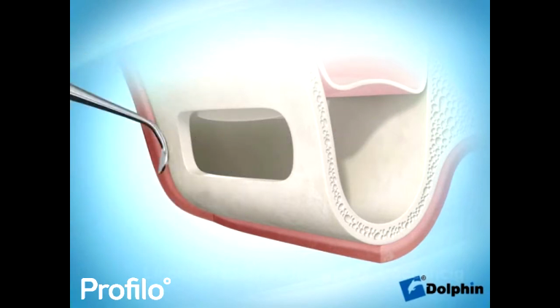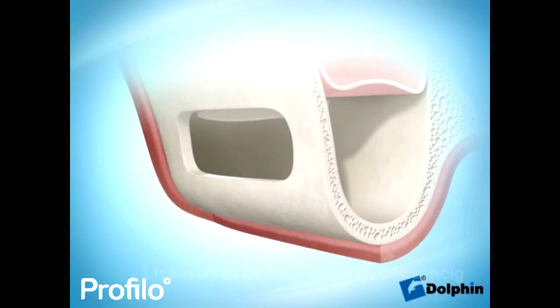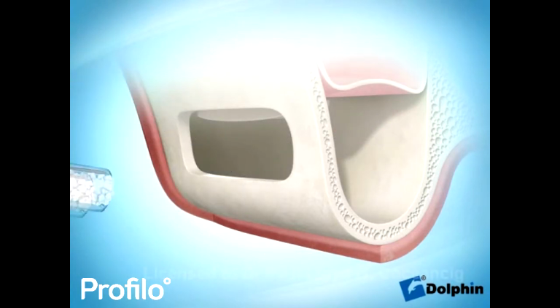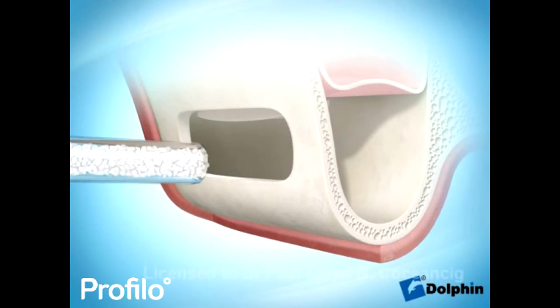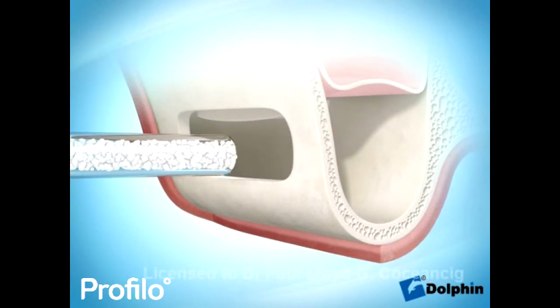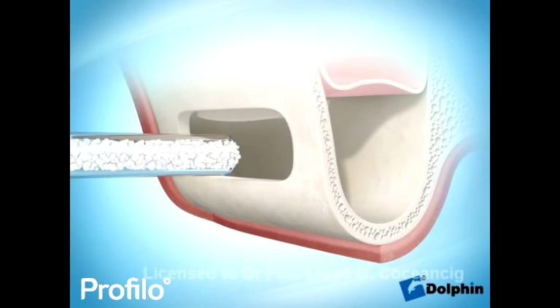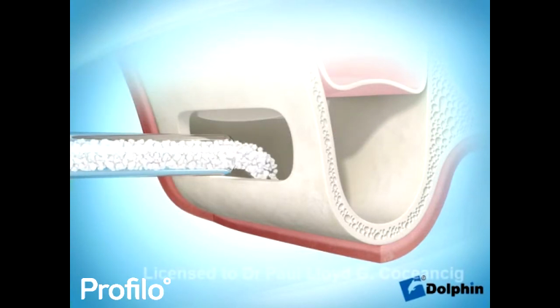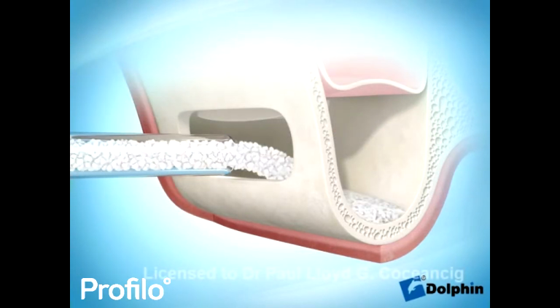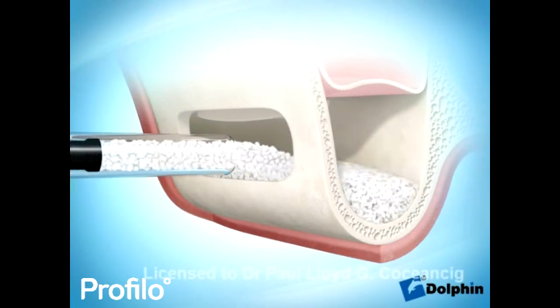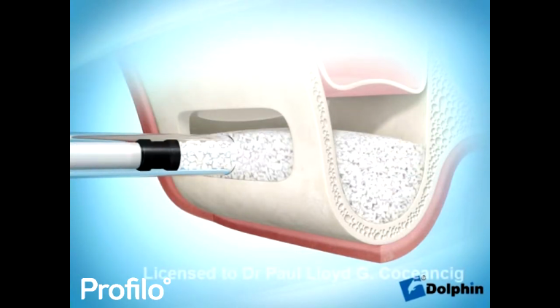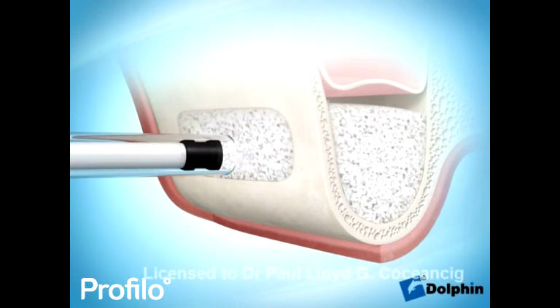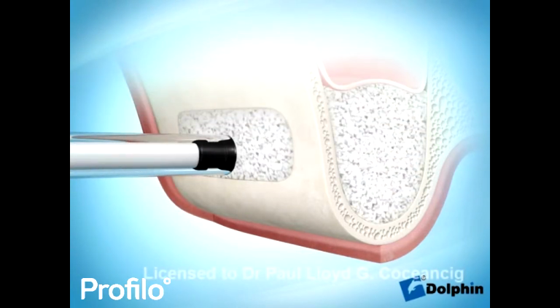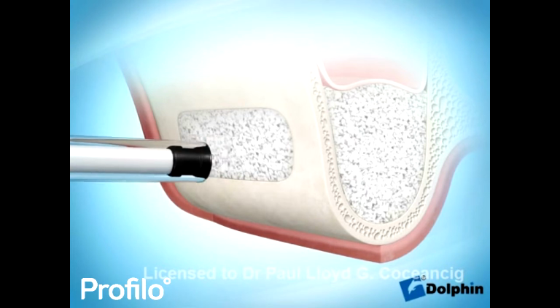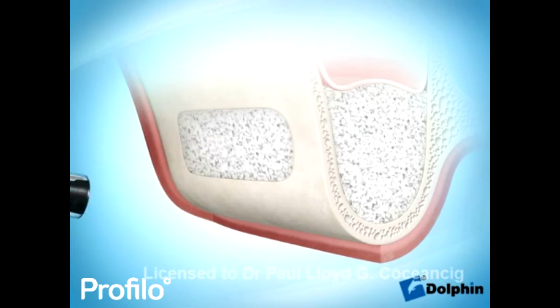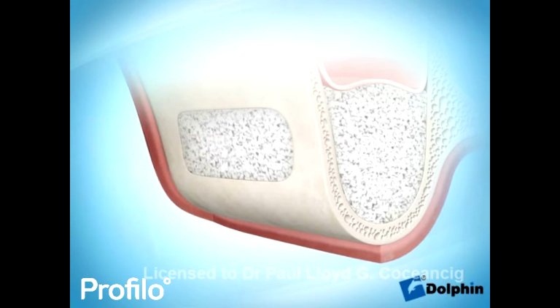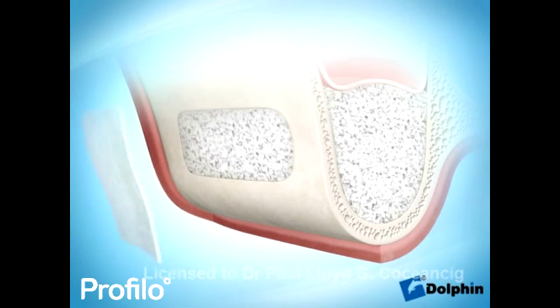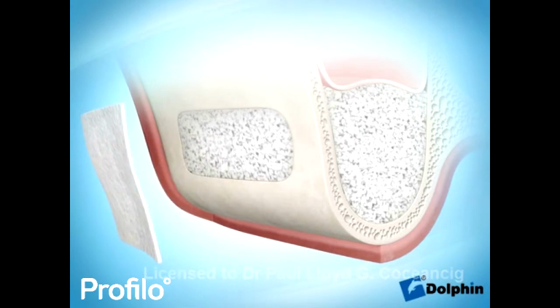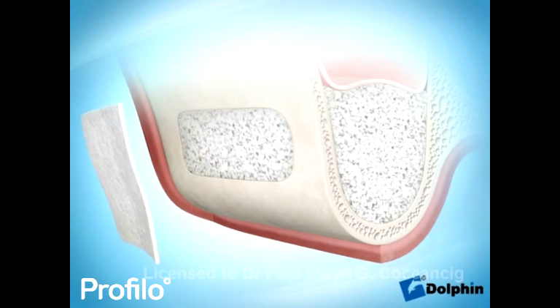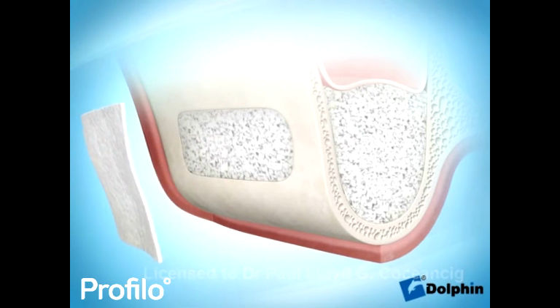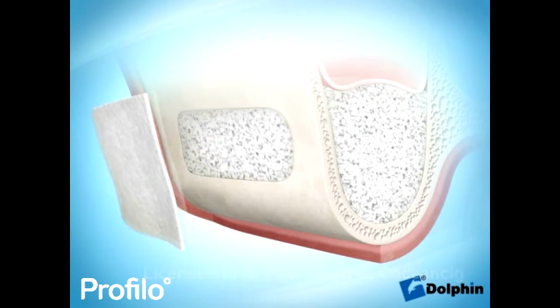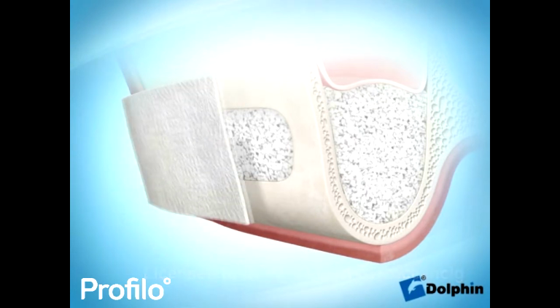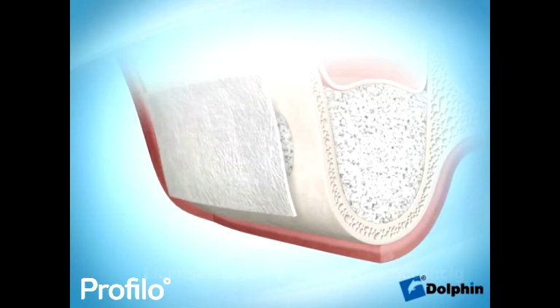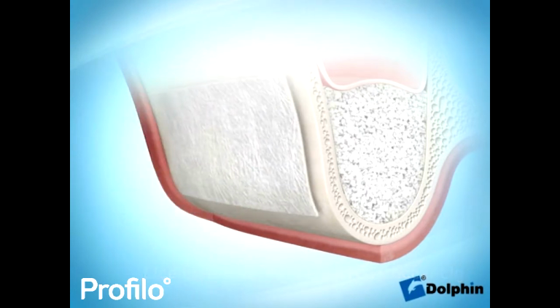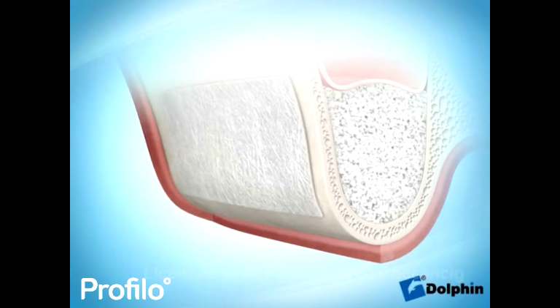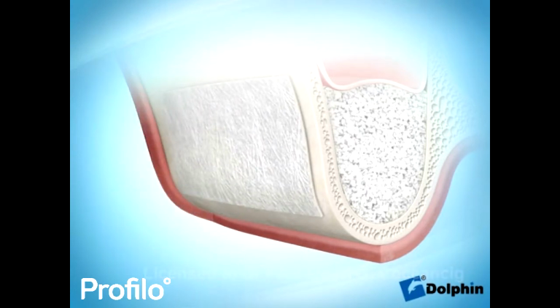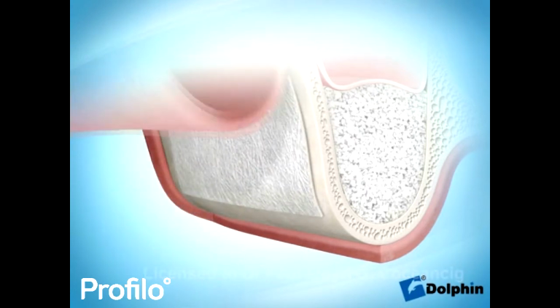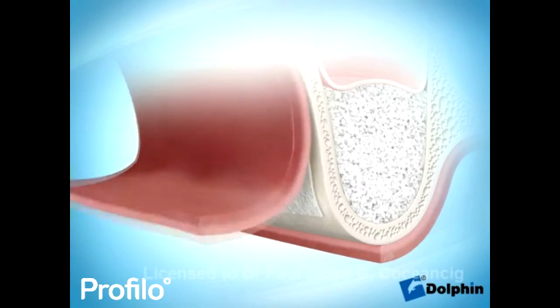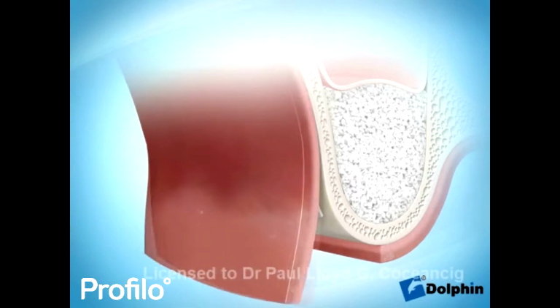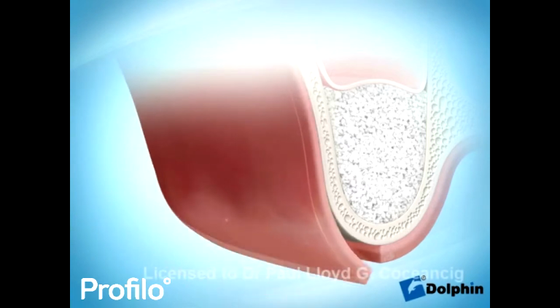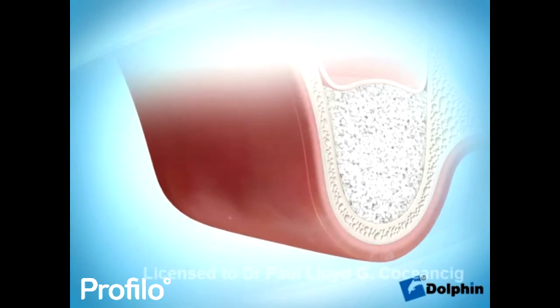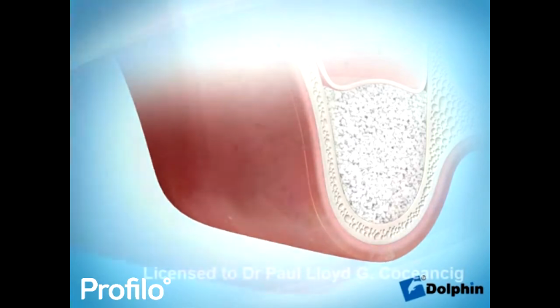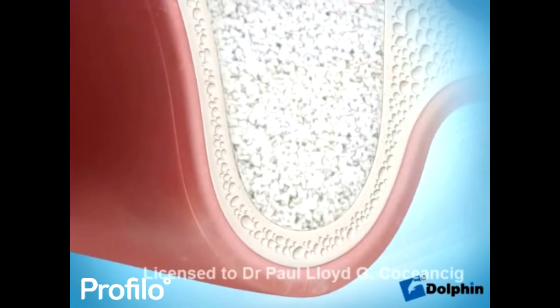We can replace the void we create with off-the-shelf bone mineral and we cover this over with a collagen membrane. Both these materials are covered under your medical insurance.